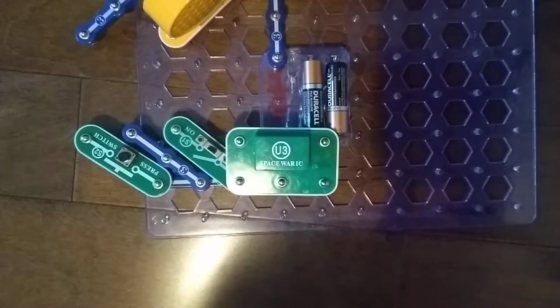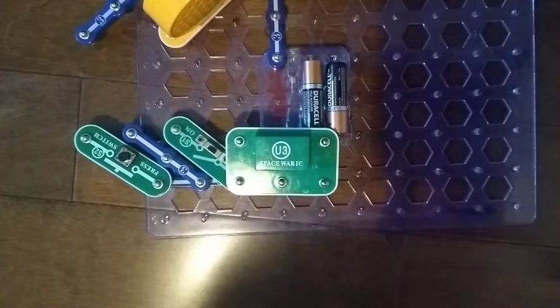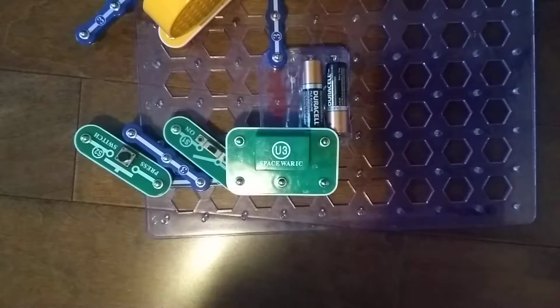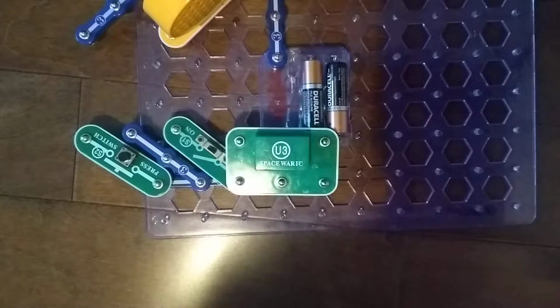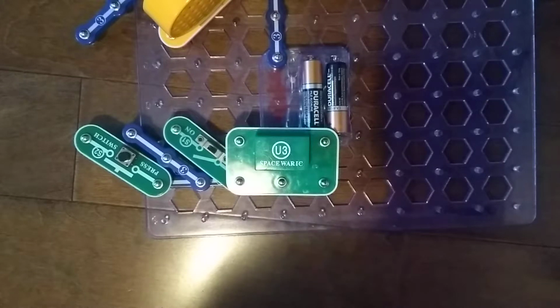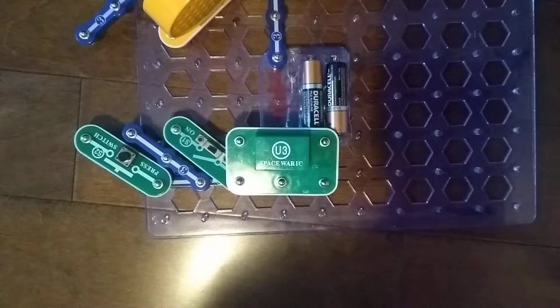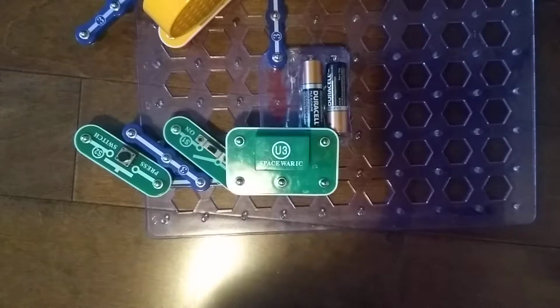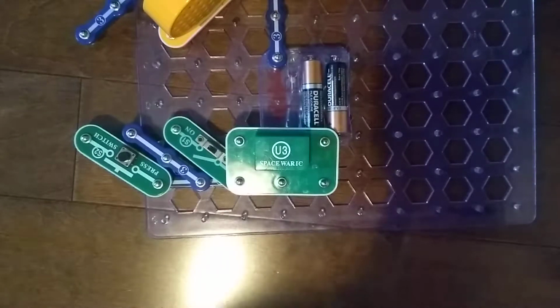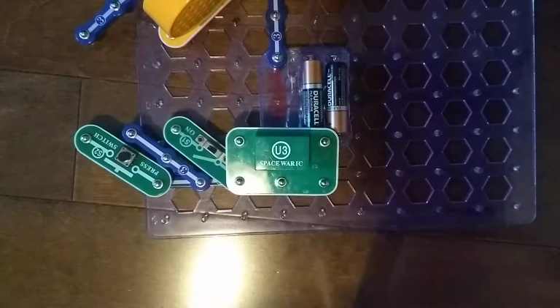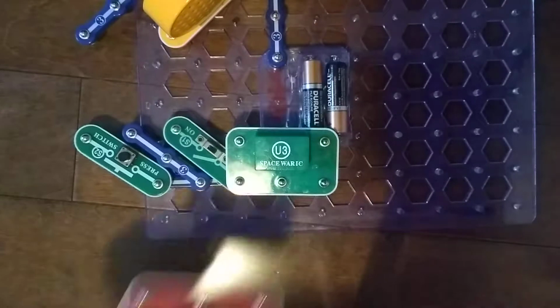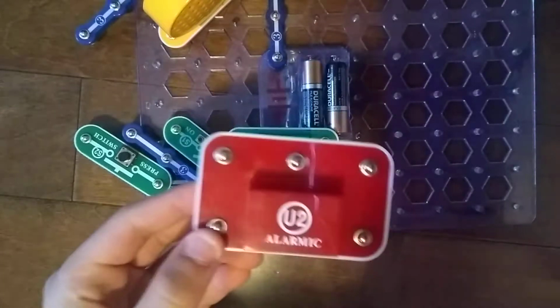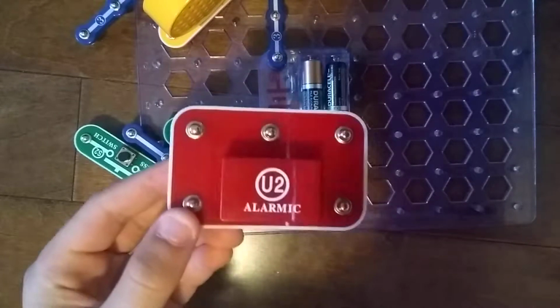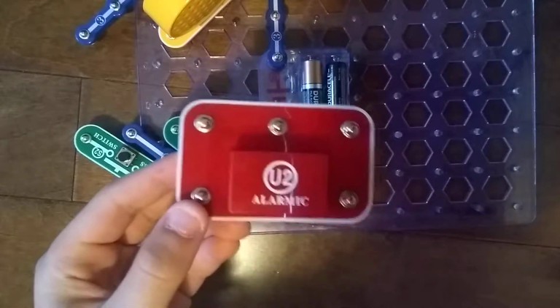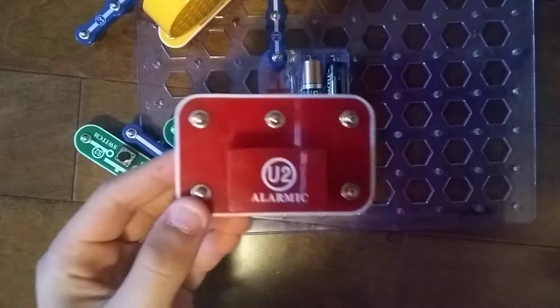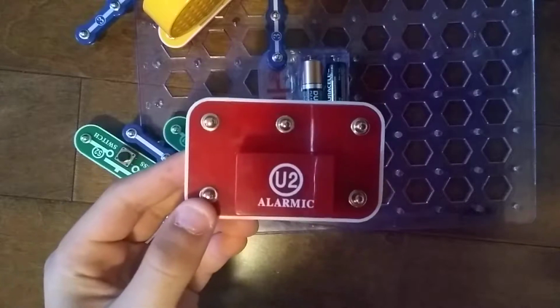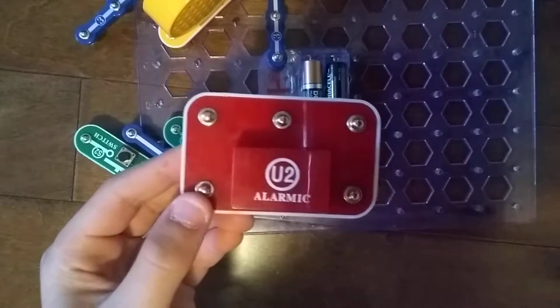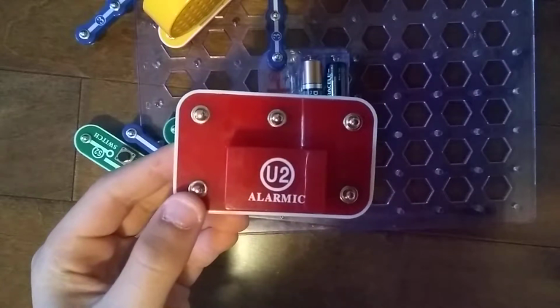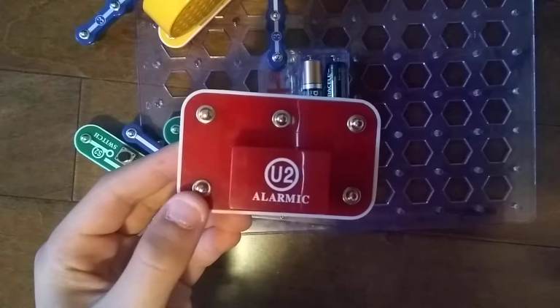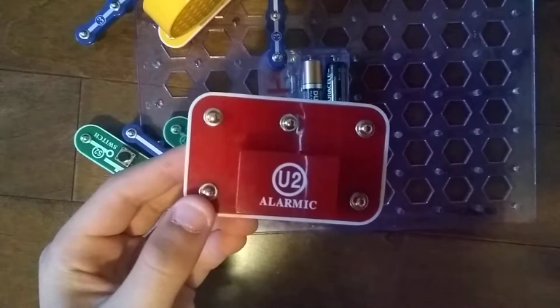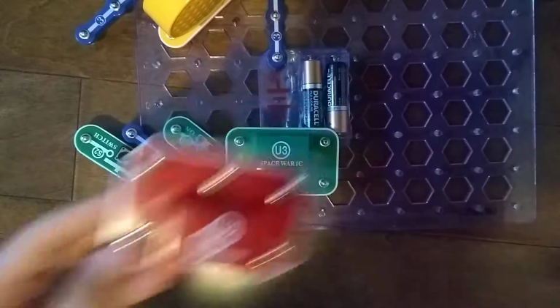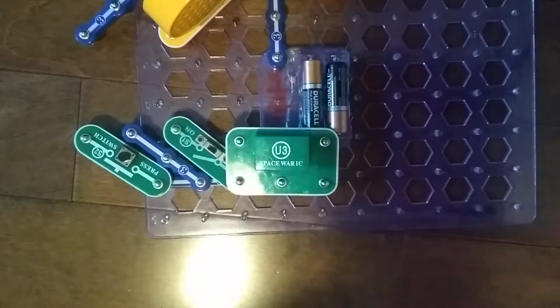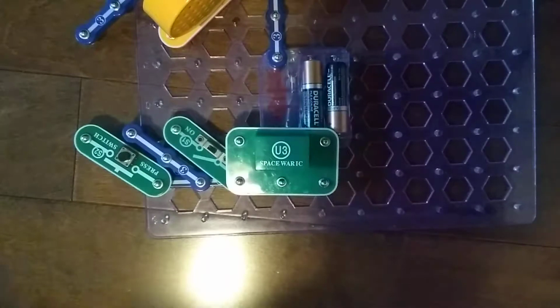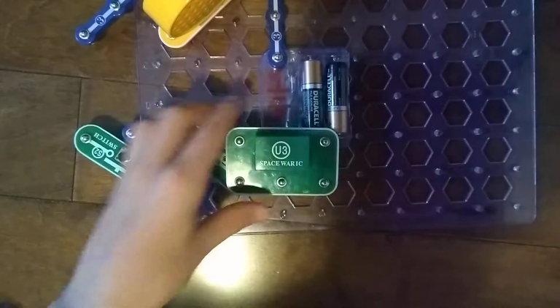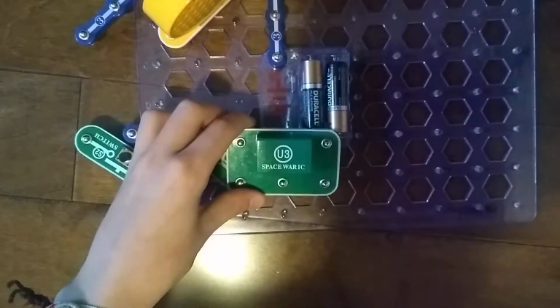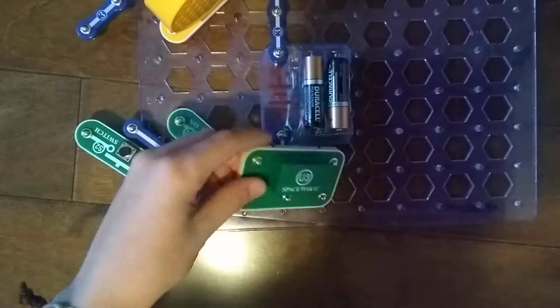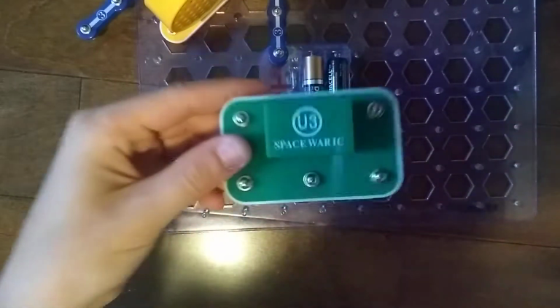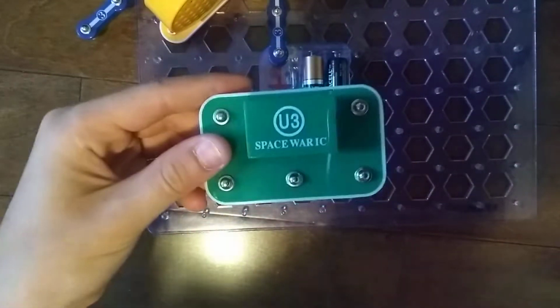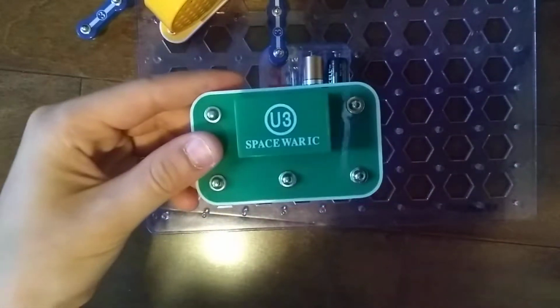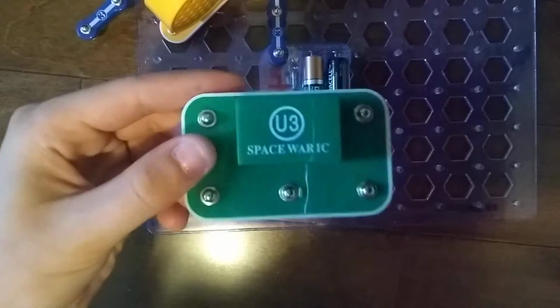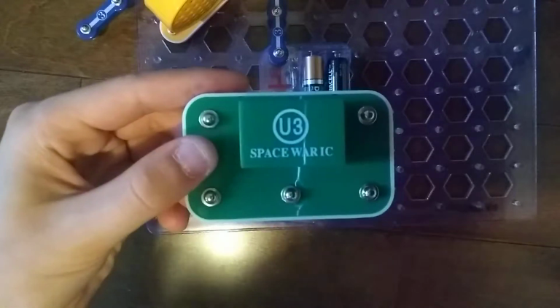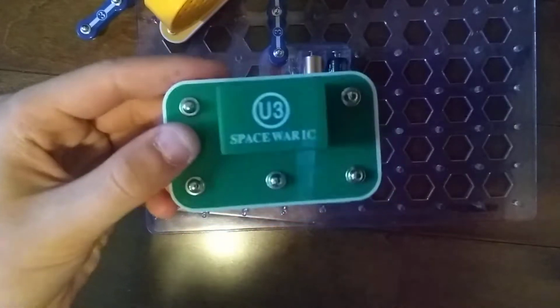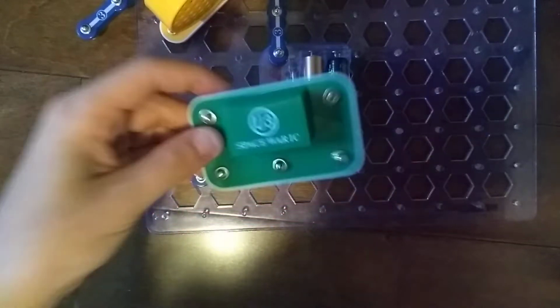Hey guys and welcome to another Snap Circuits Parts video. In the previous video, we took the U2 Alarm Integrated Circuit. Today we are going to do the U3 Space War Integrated Circuit.